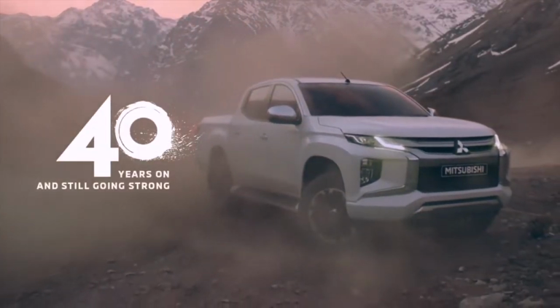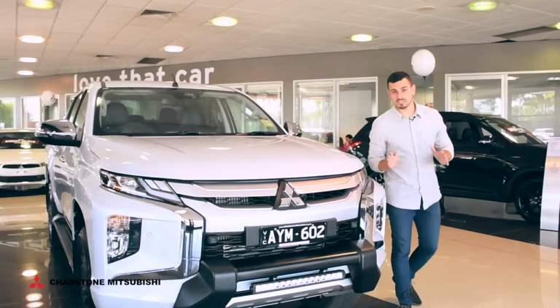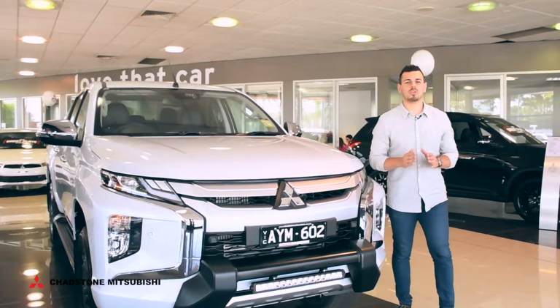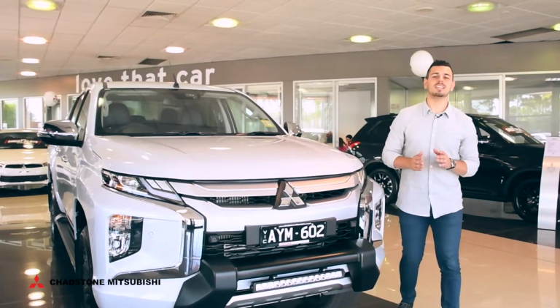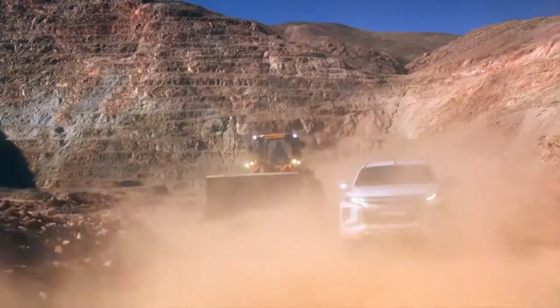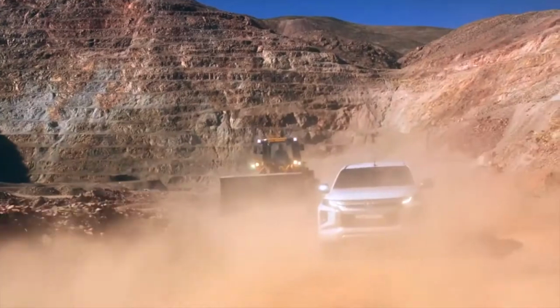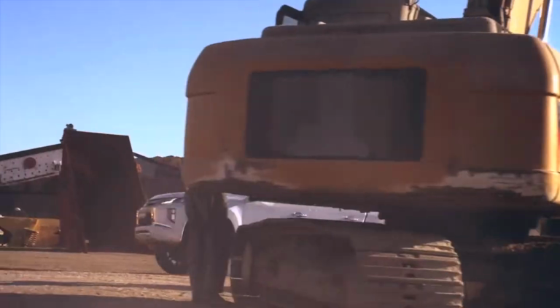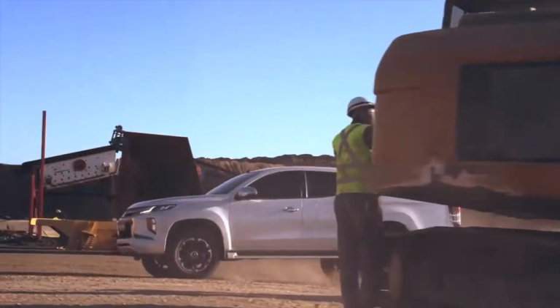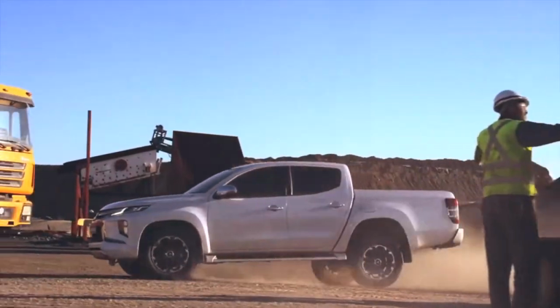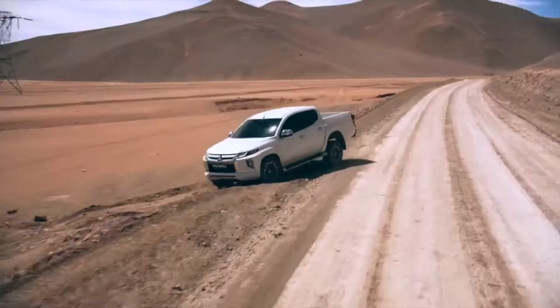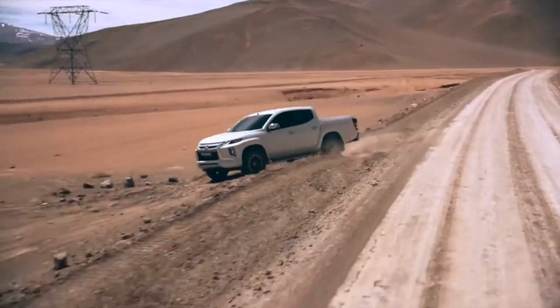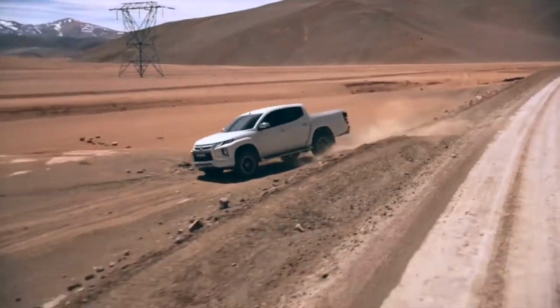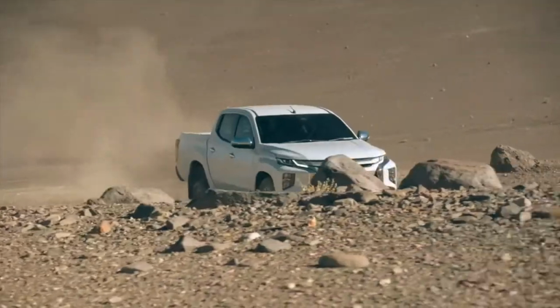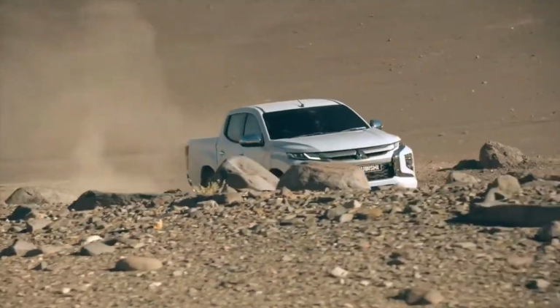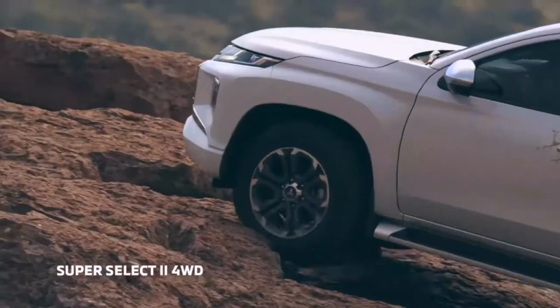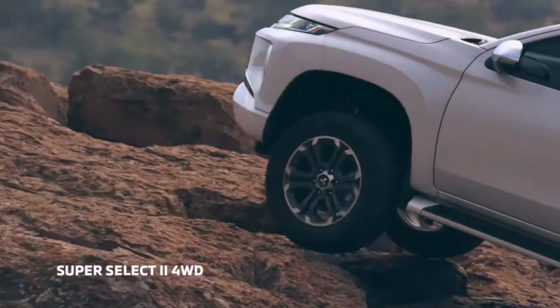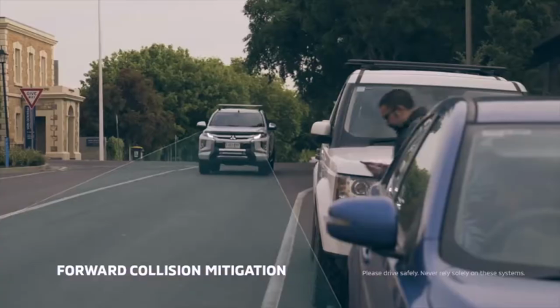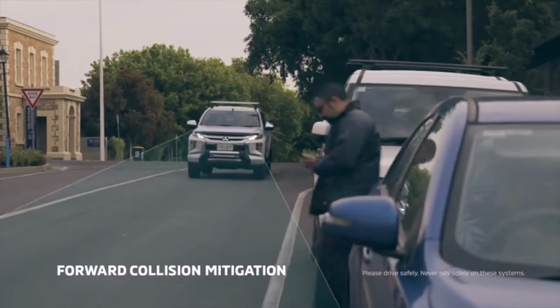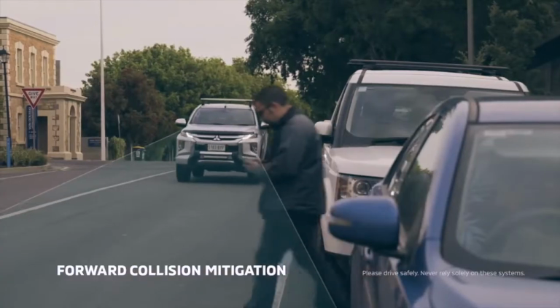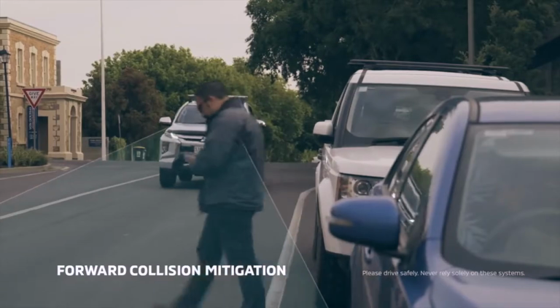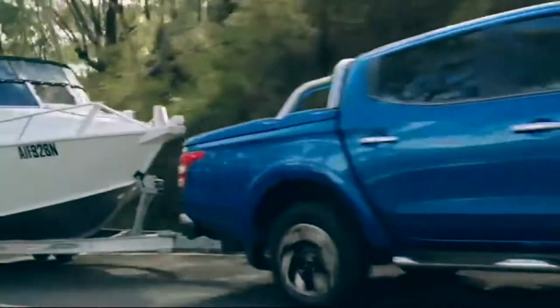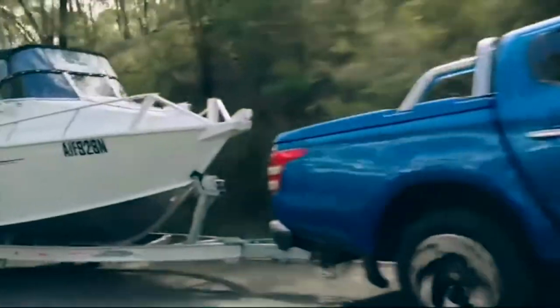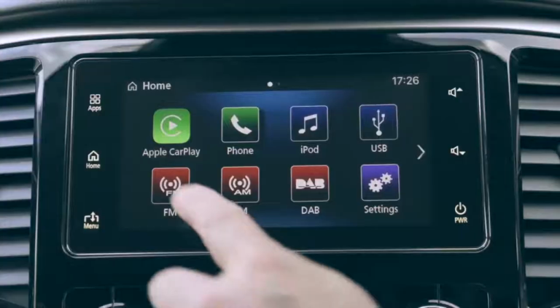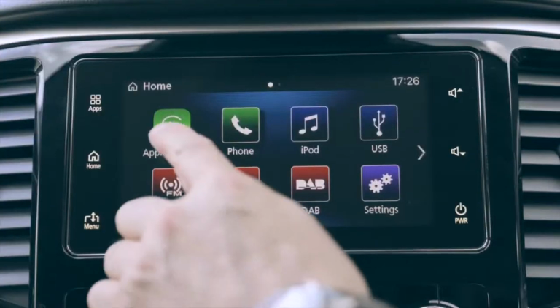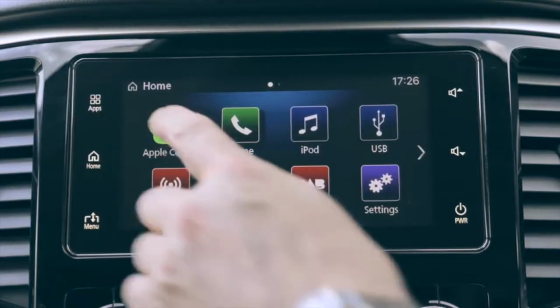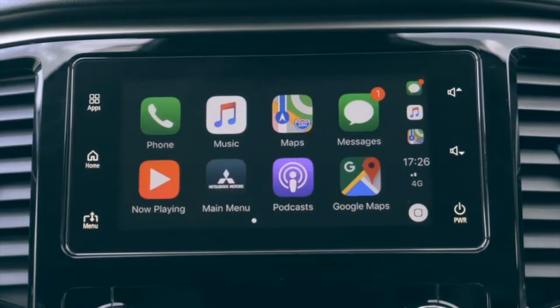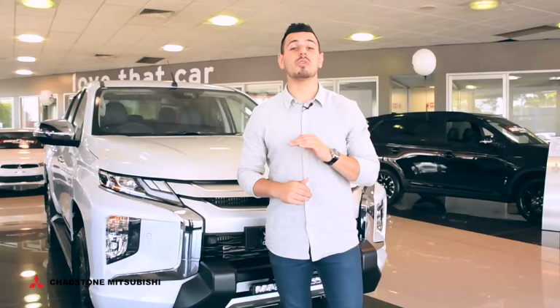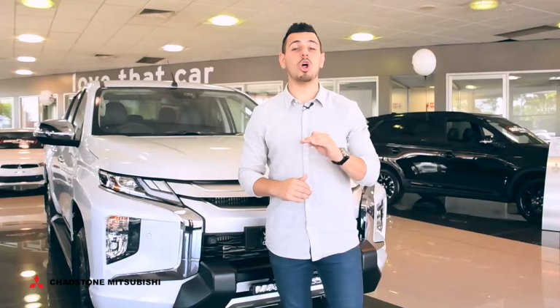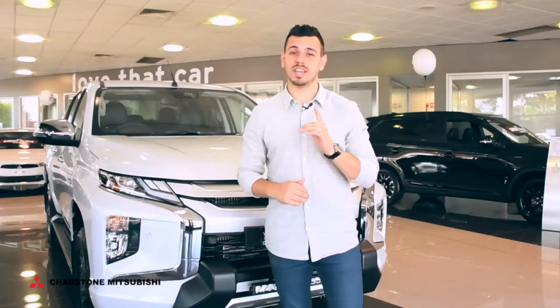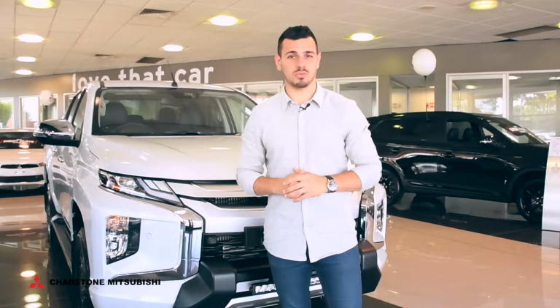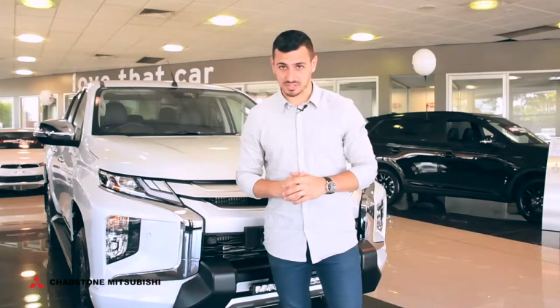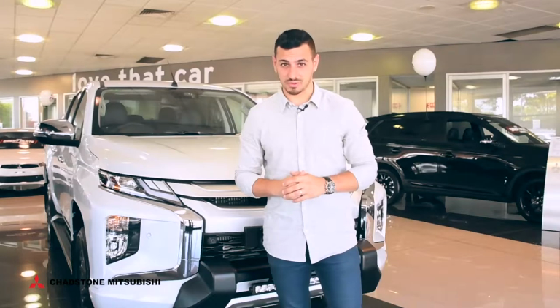The buffed-up Triton is not afraid of a hard day's work and engineered to deliver power, performance, five-star safety, towing and the latest tech. There are no days off for this tough ute.